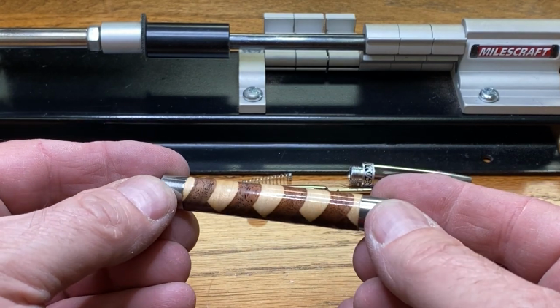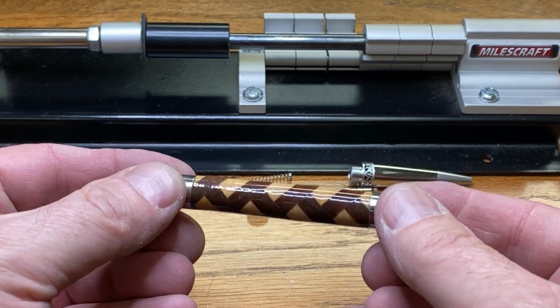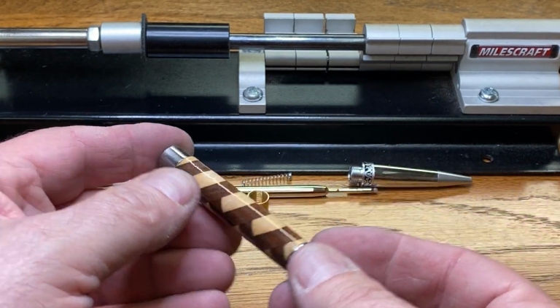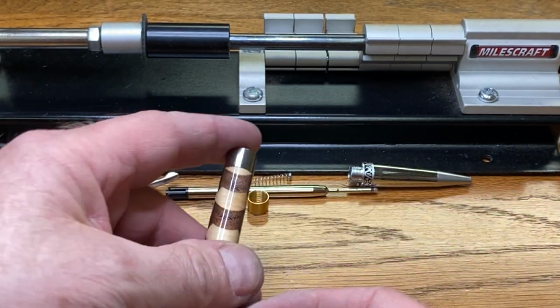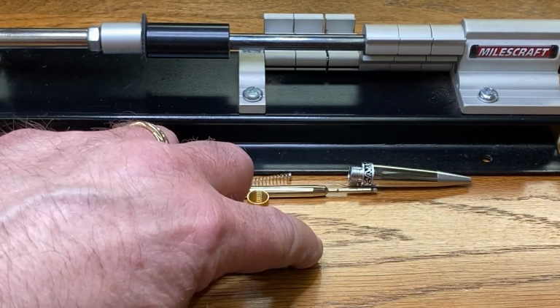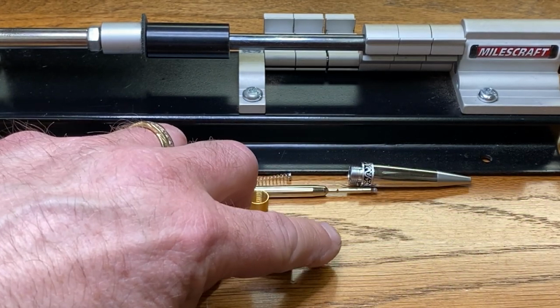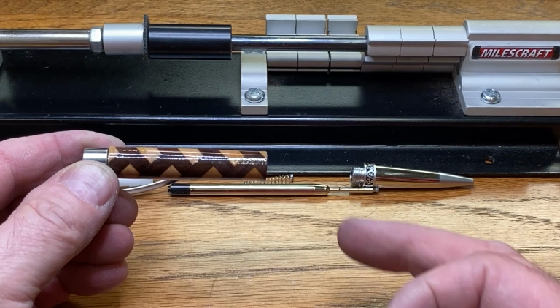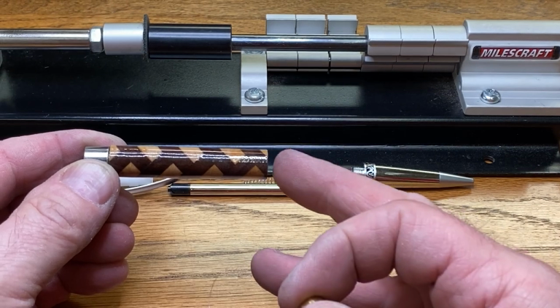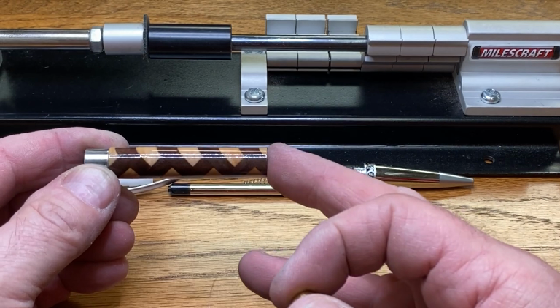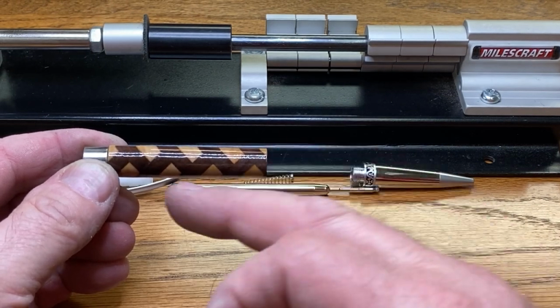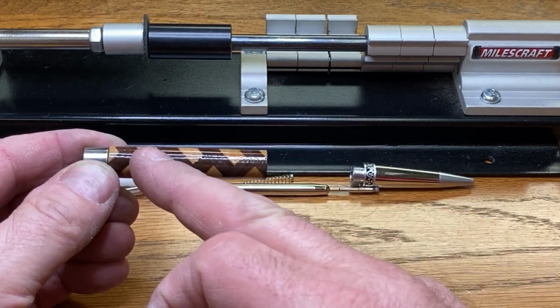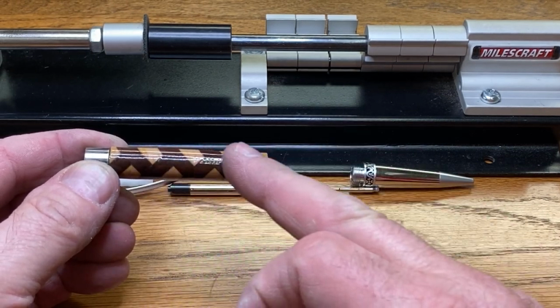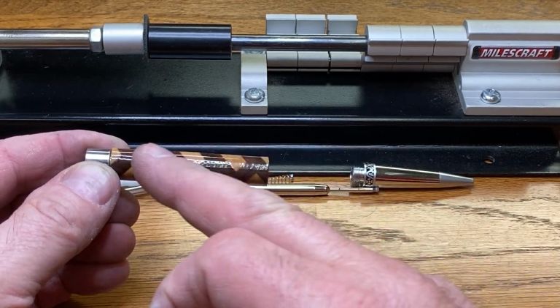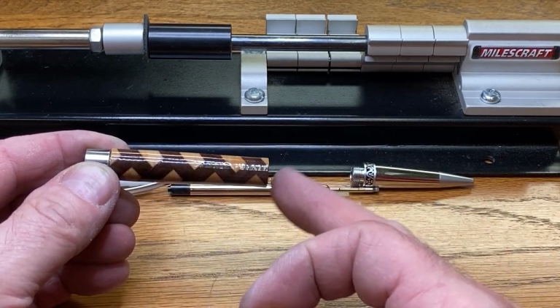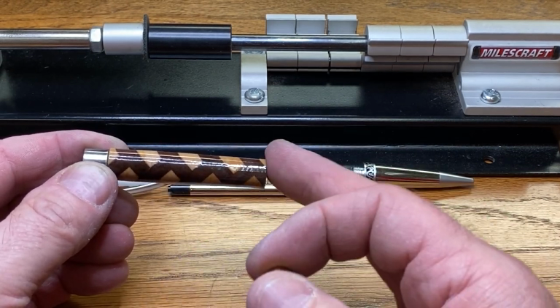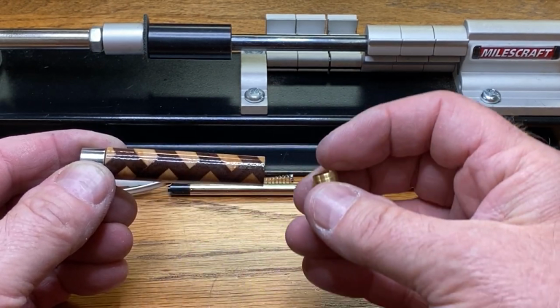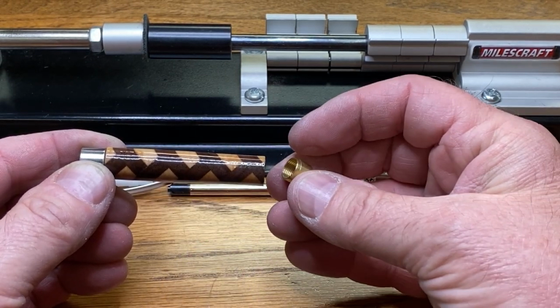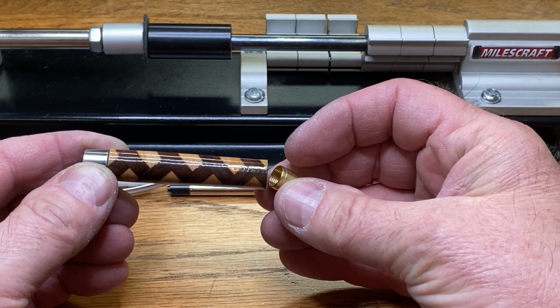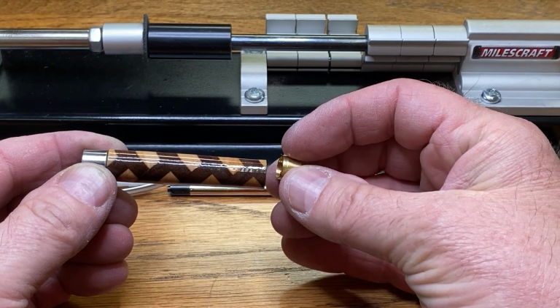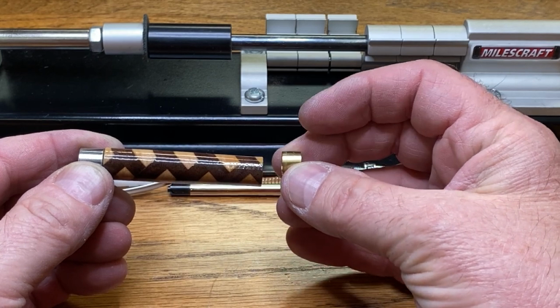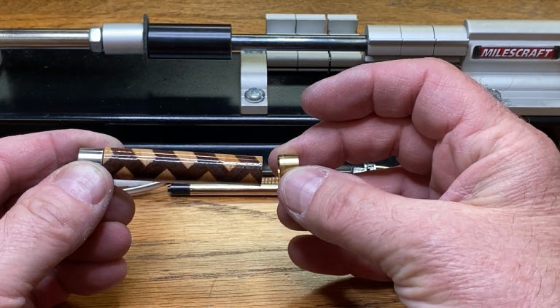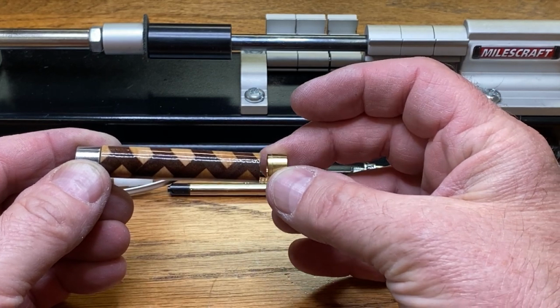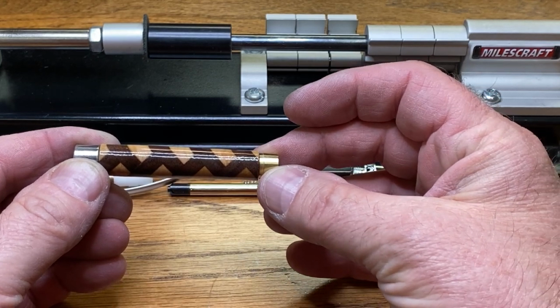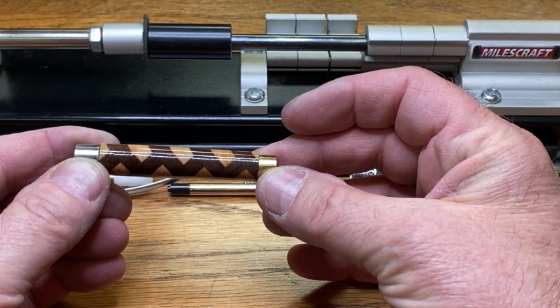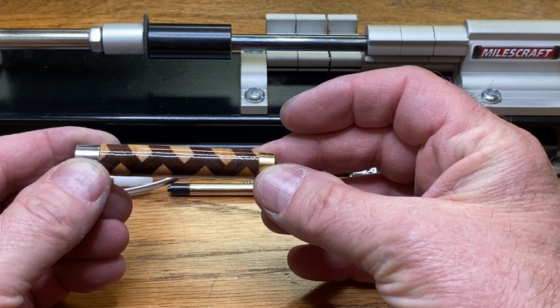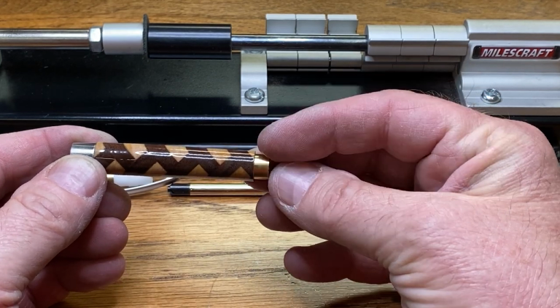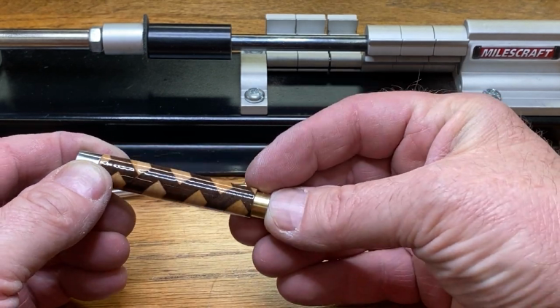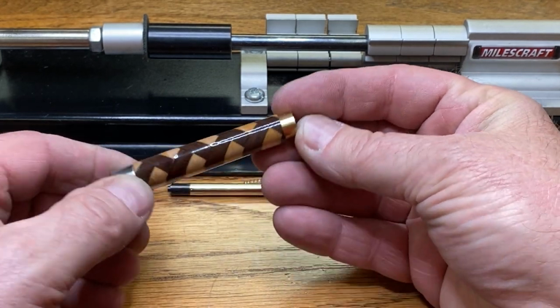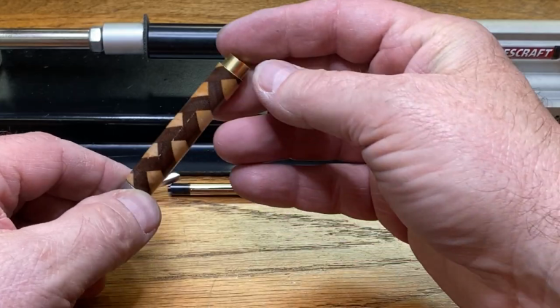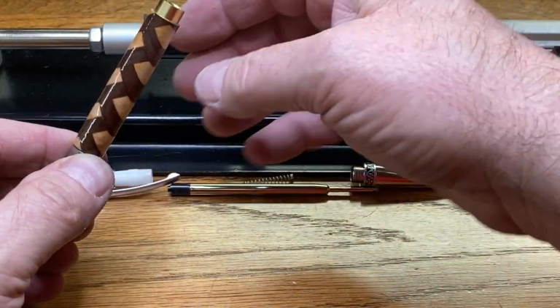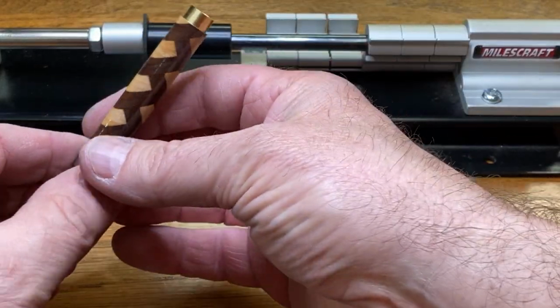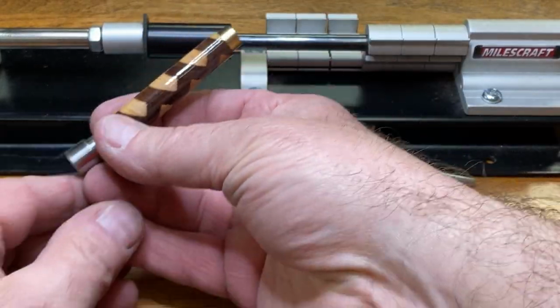Let's go ahead and get this pressed into a kit. With this particular blank, all of the angles are facing towards this end, so I want that to be the nib end. I've got this little grommet that goes in here and we'll start it in — let's go ahead and get it pressed in.